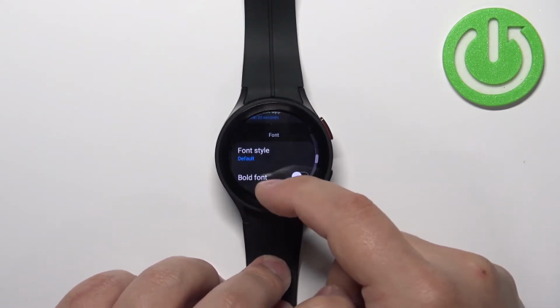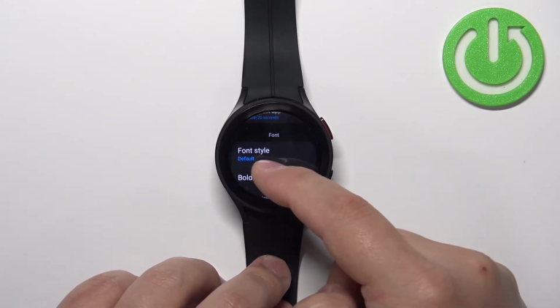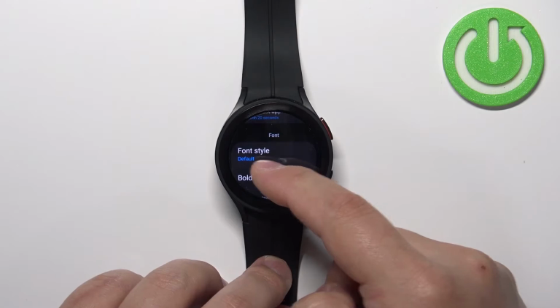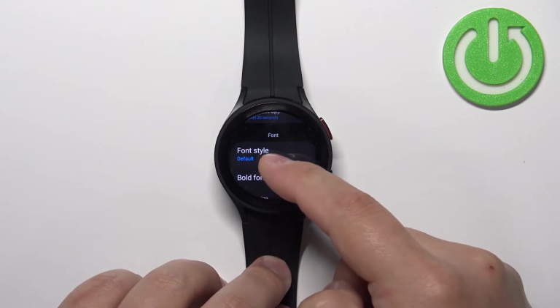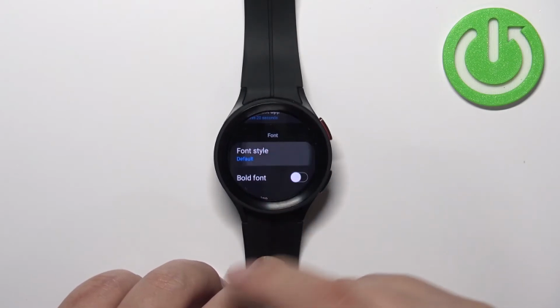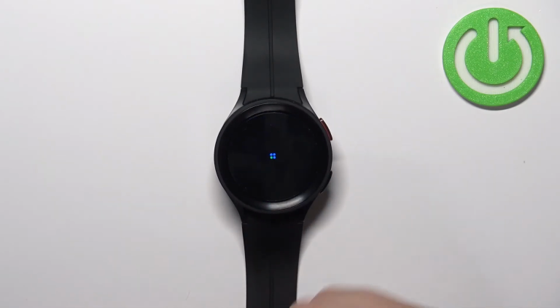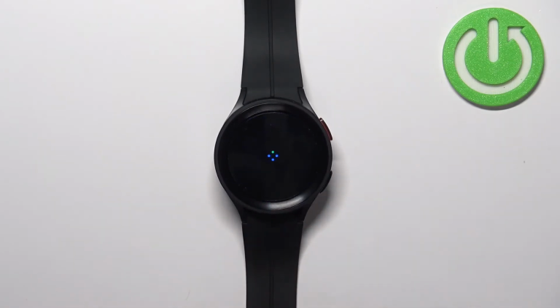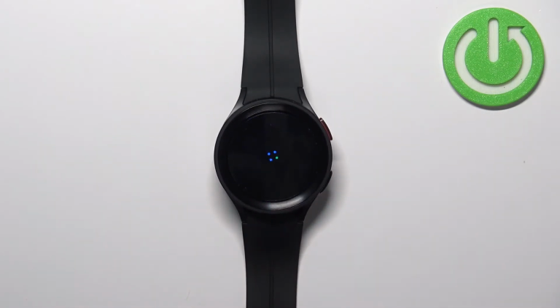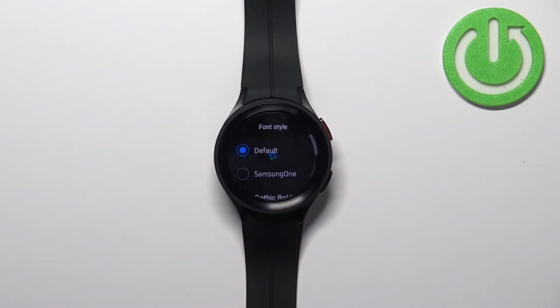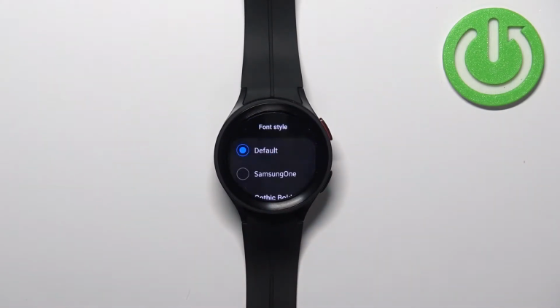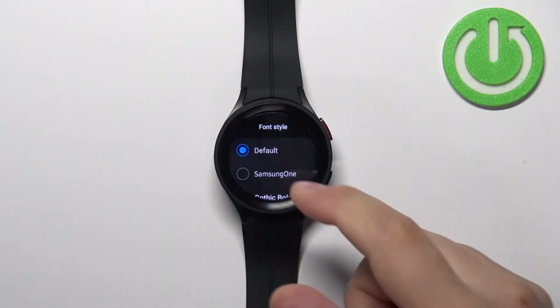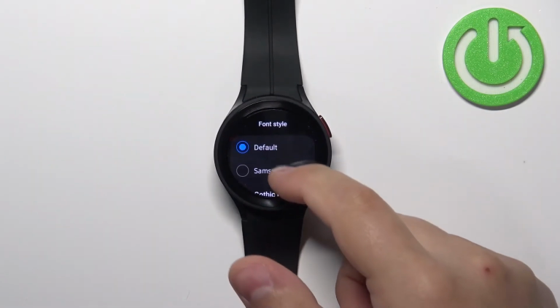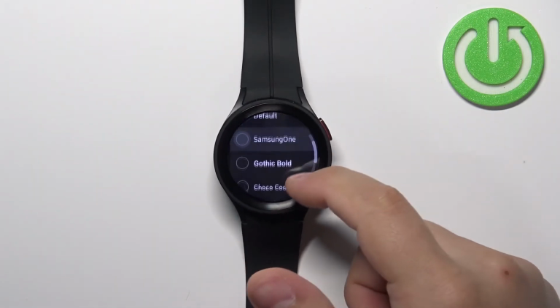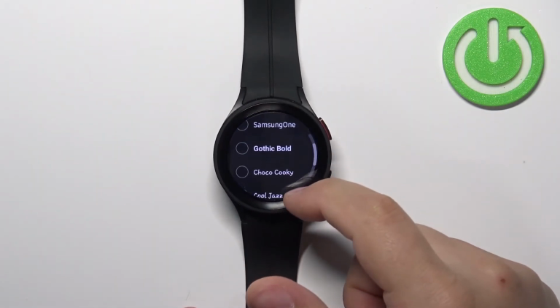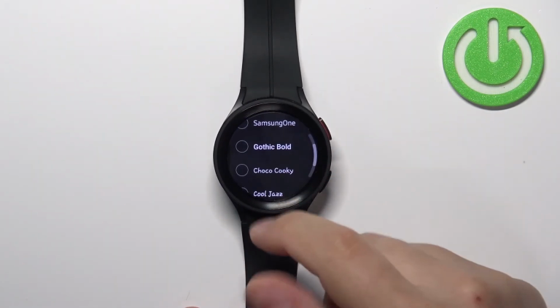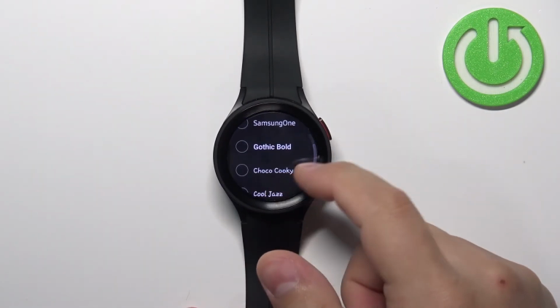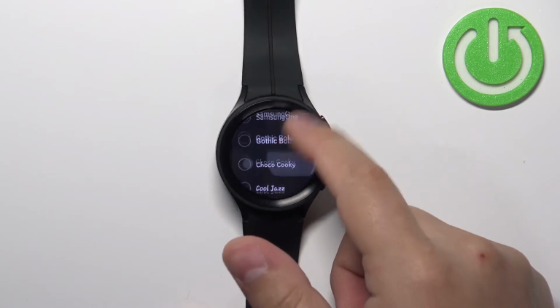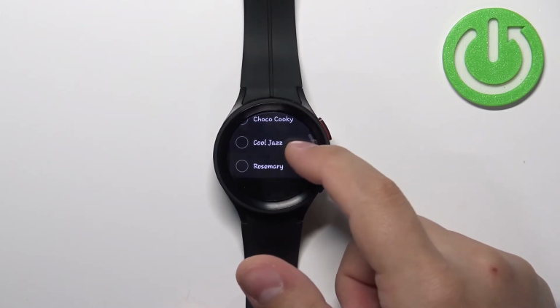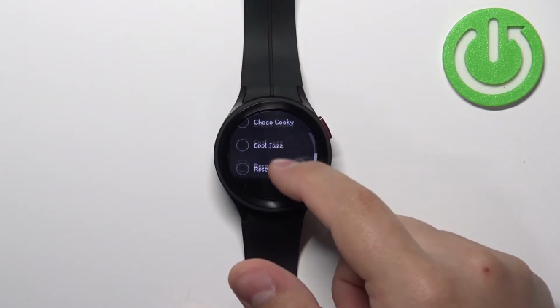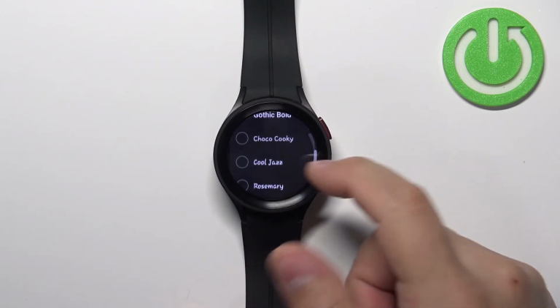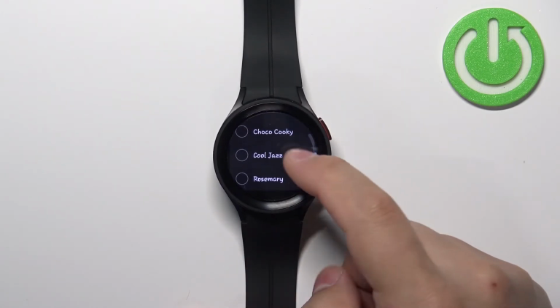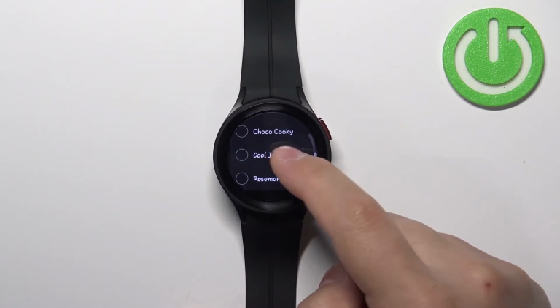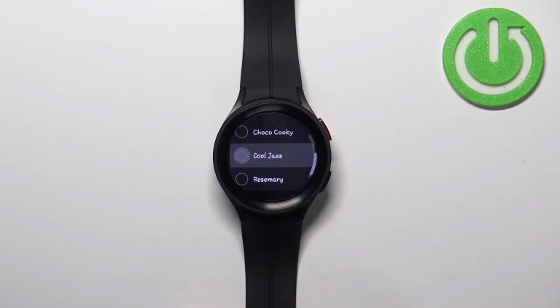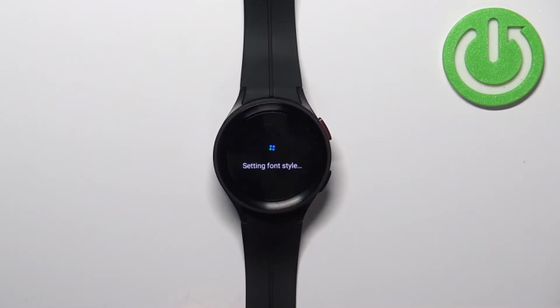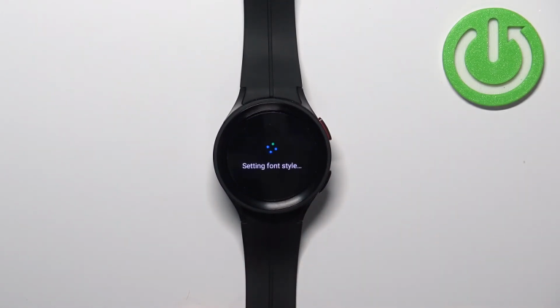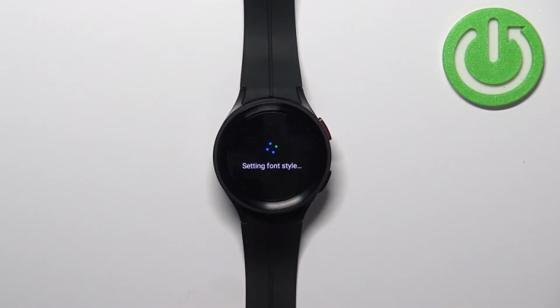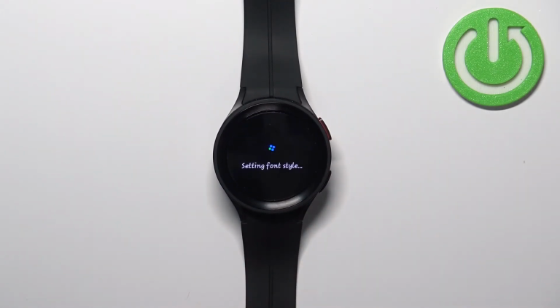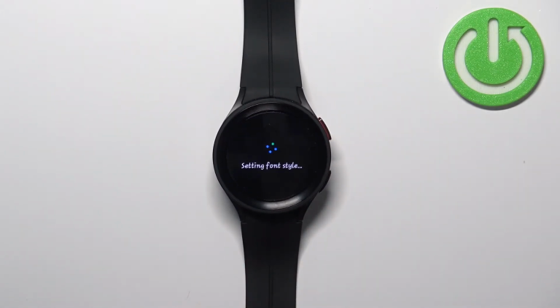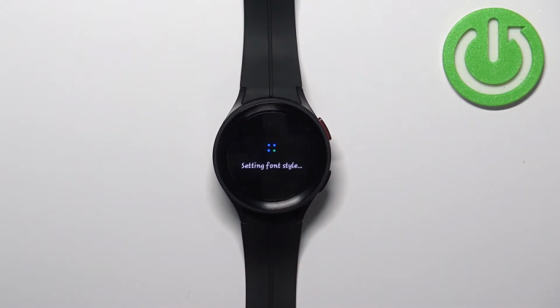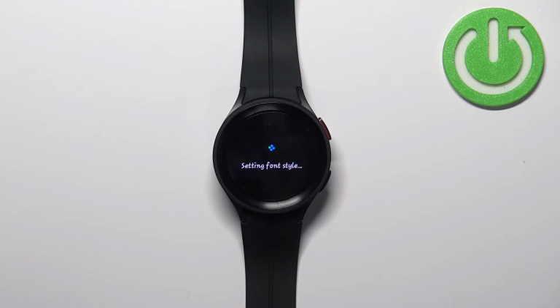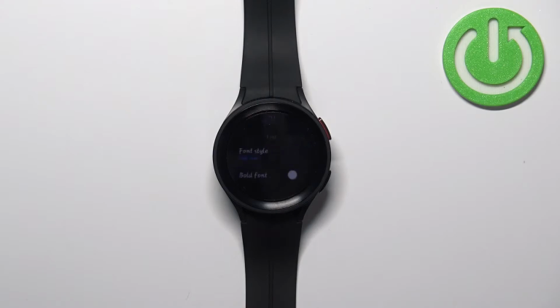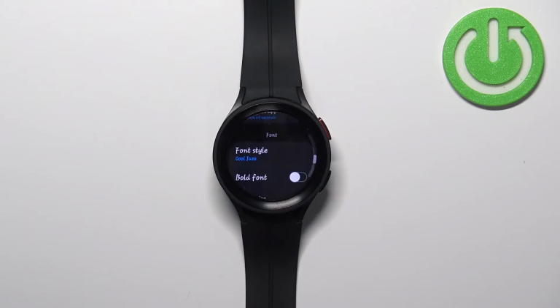First let's tap on the font style. Here we can change different styles of the font. We have a couple of them — select the one you like and tap on it to apply it.